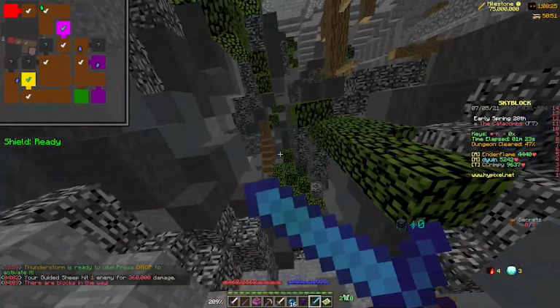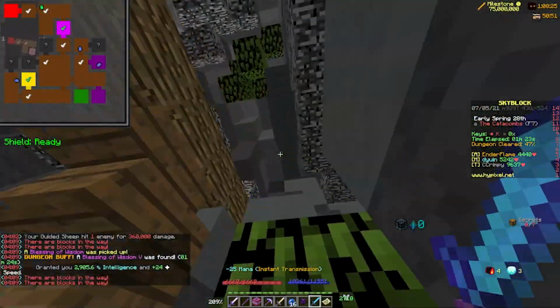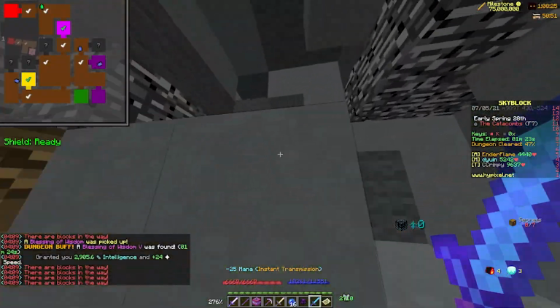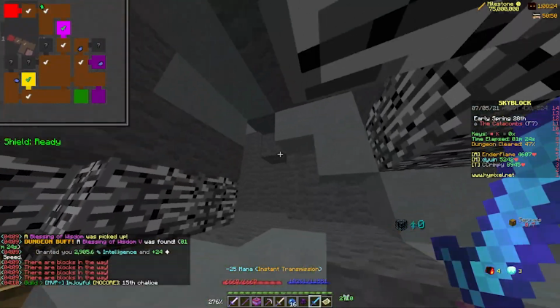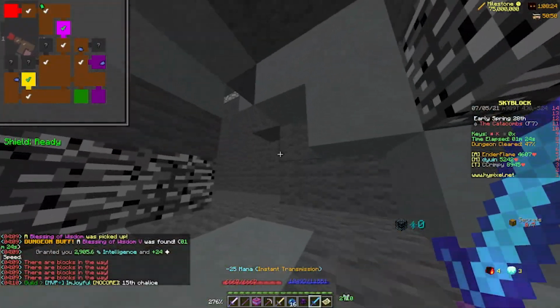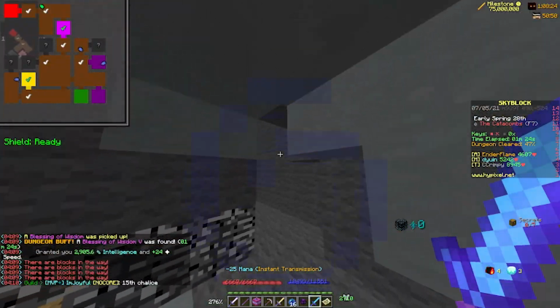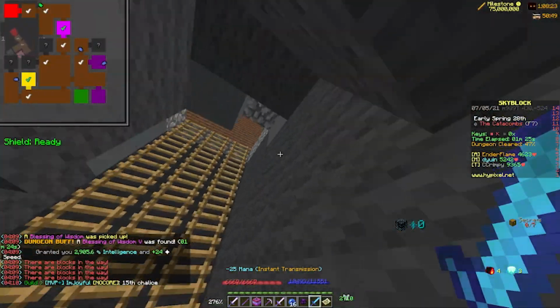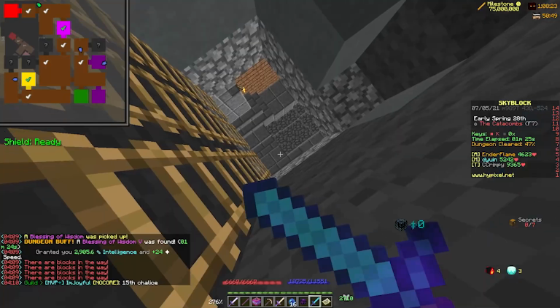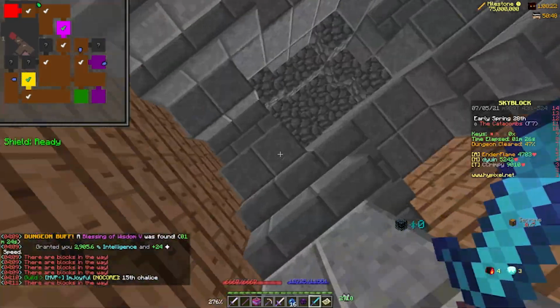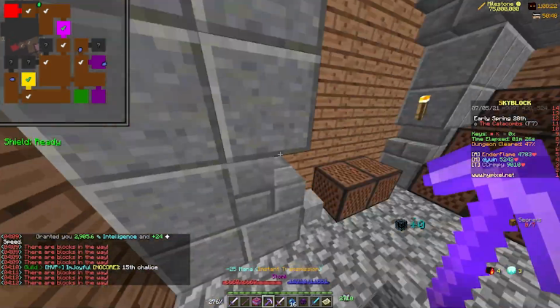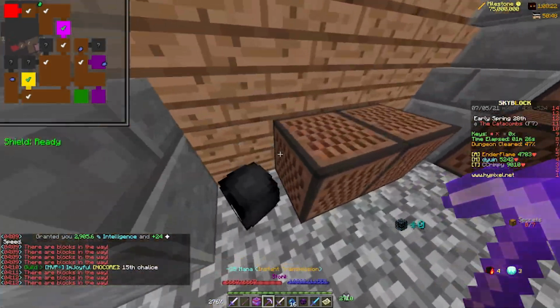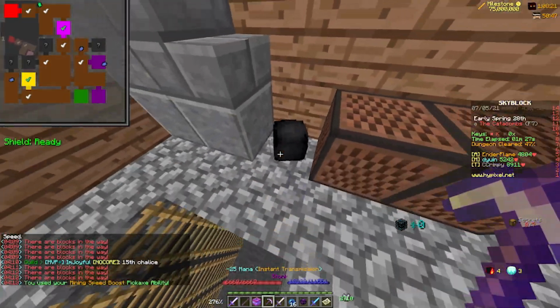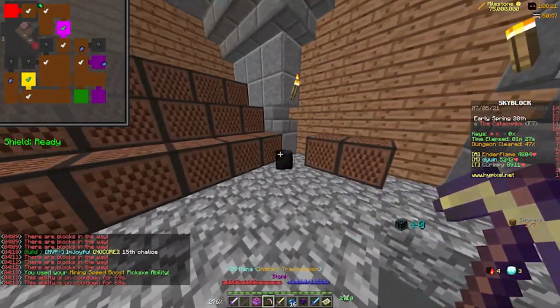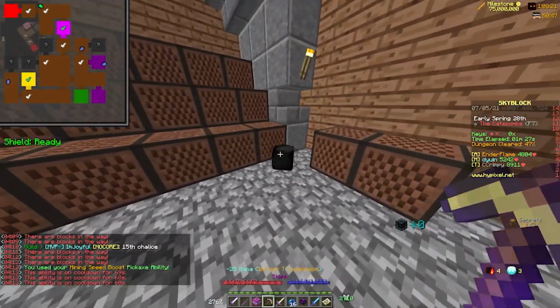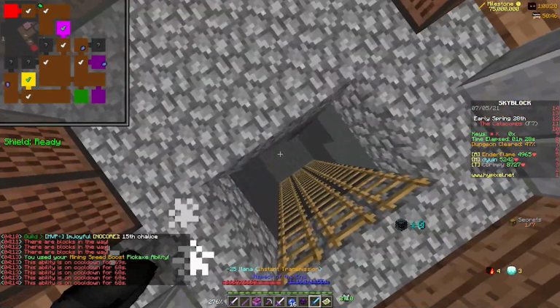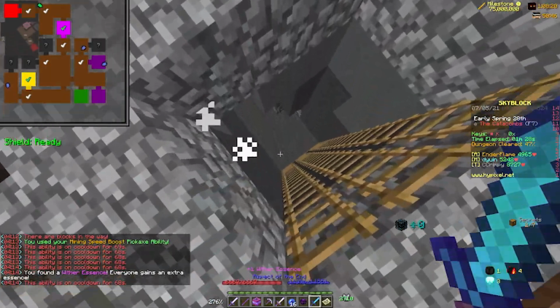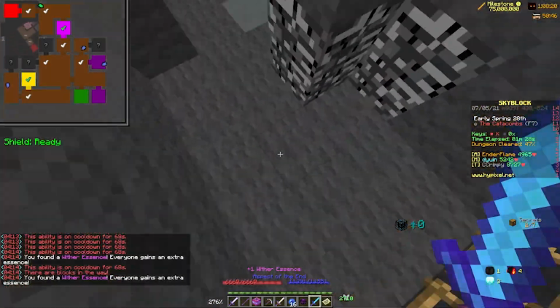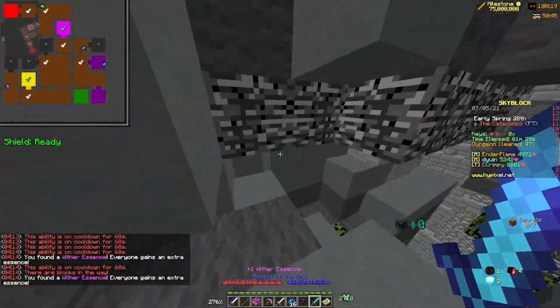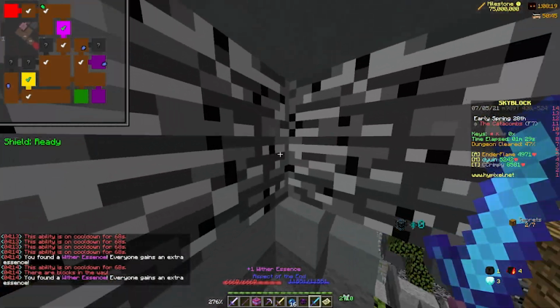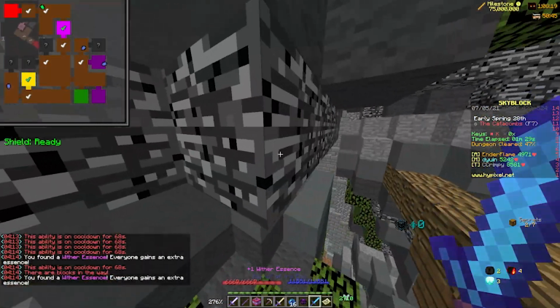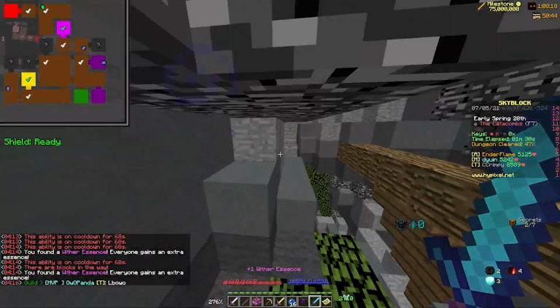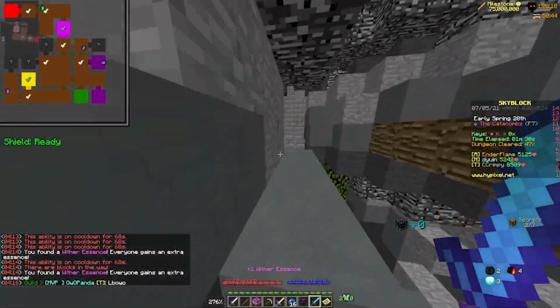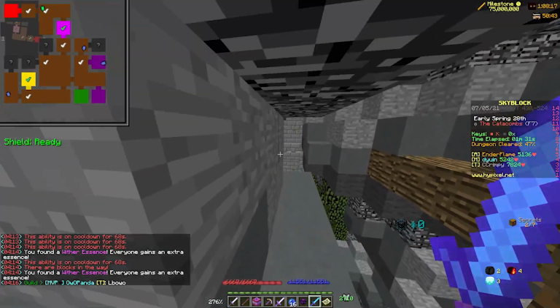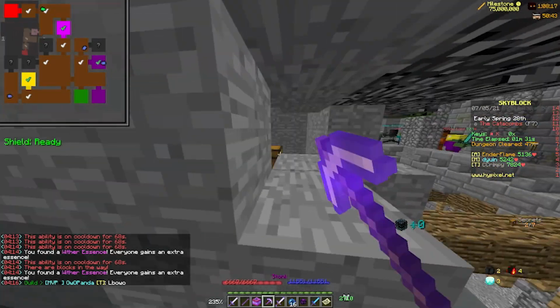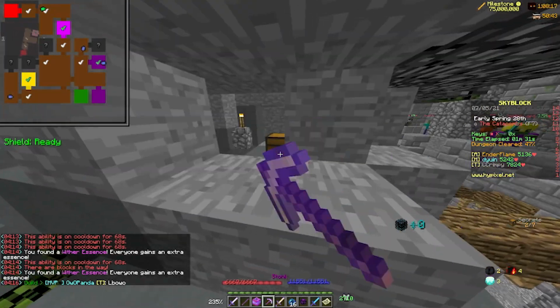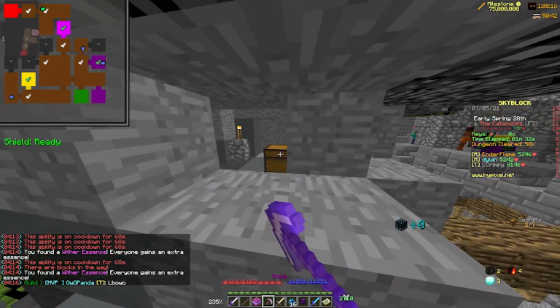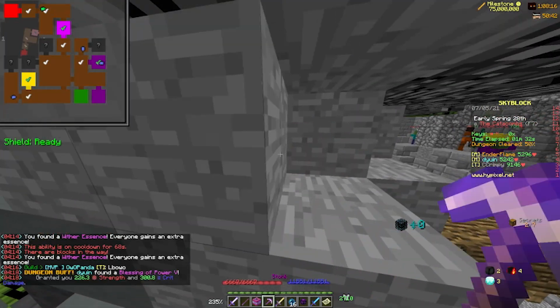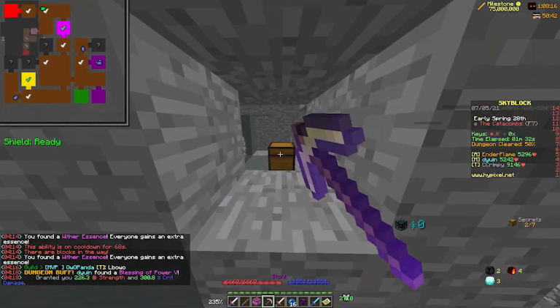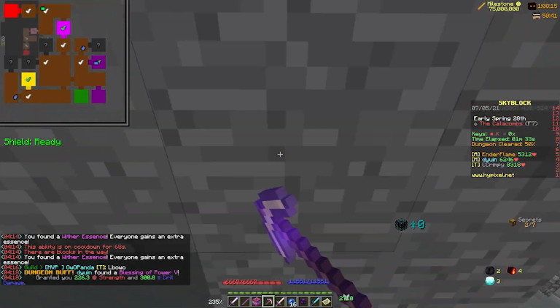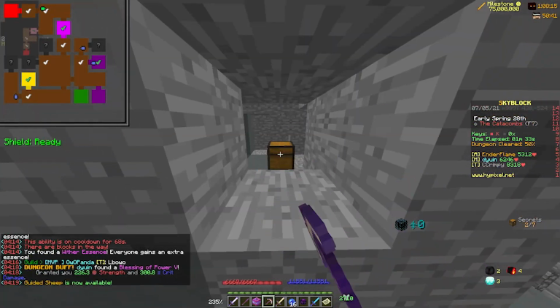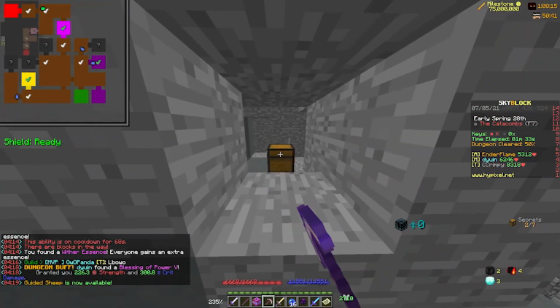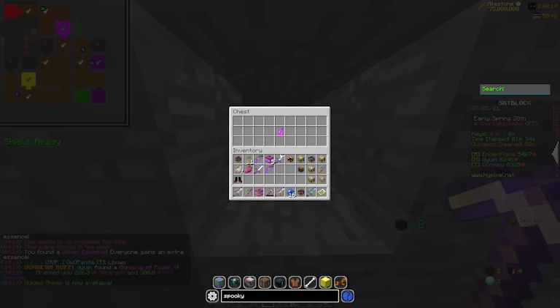Now we have Well, which has seven secrets in it. I'll be showcasing three of the secrets, as they are the only ones you can cheese. Basically, after you get the essence, you can stonk through the wall on your way out to get the chest.